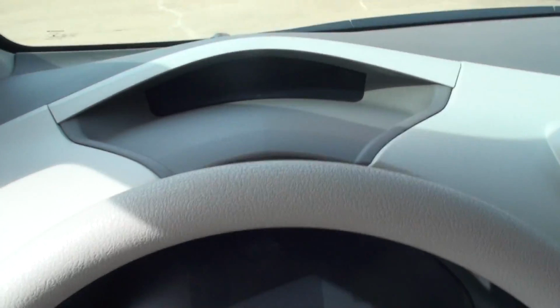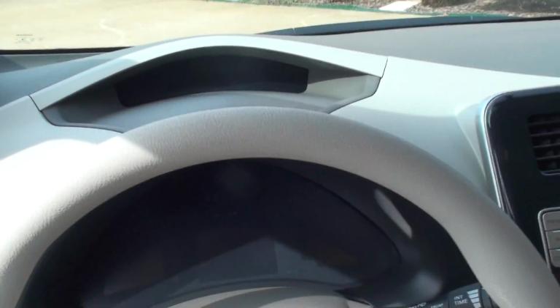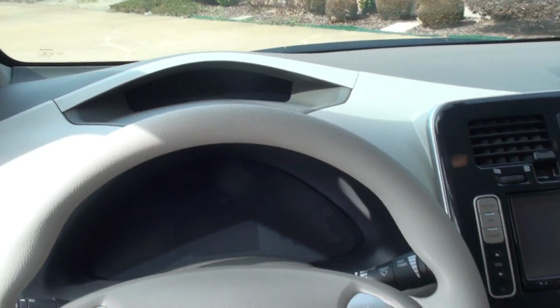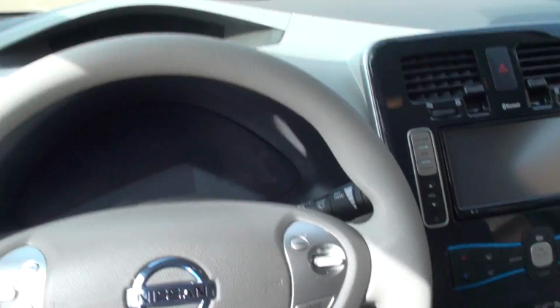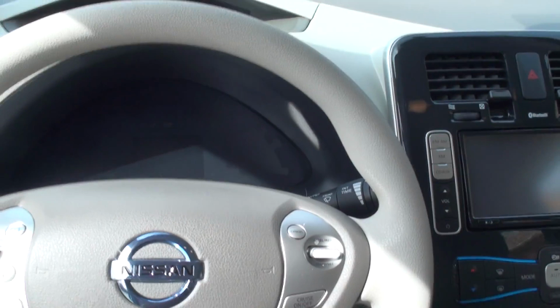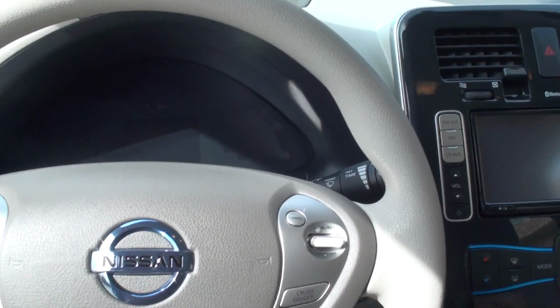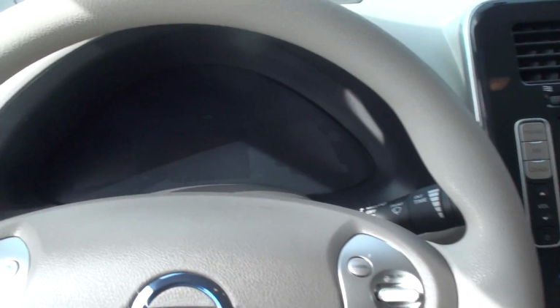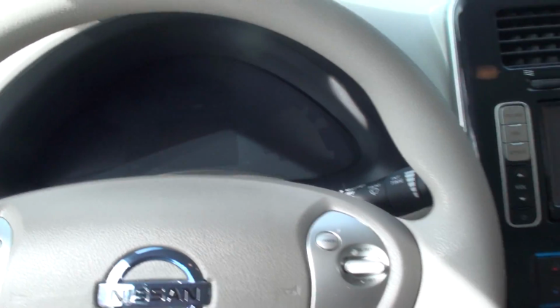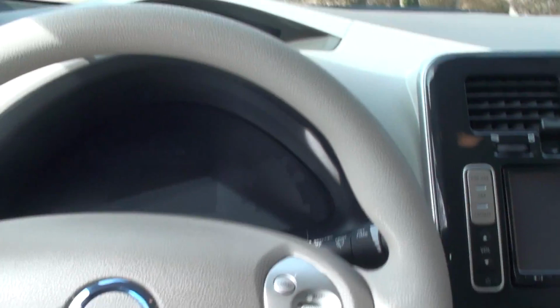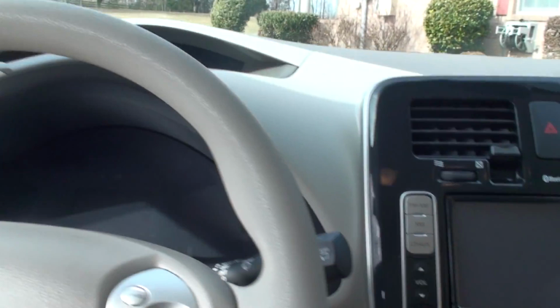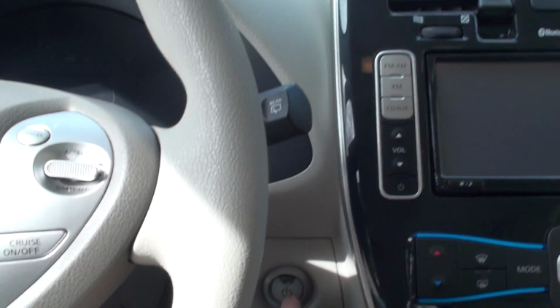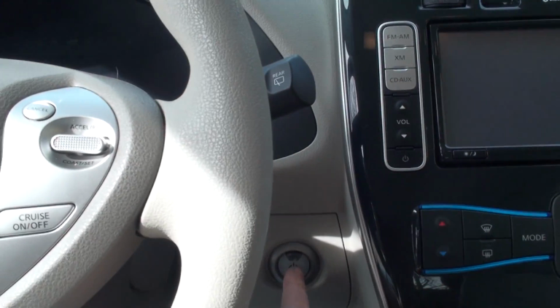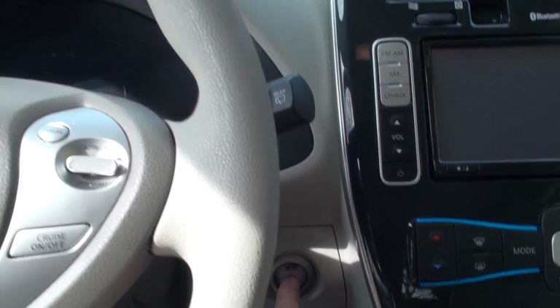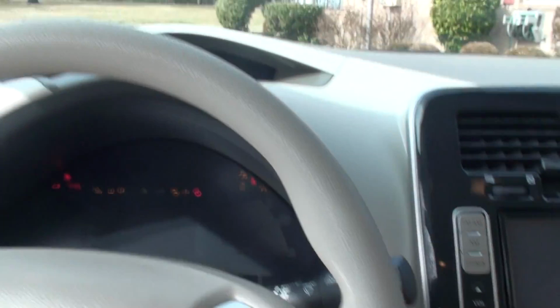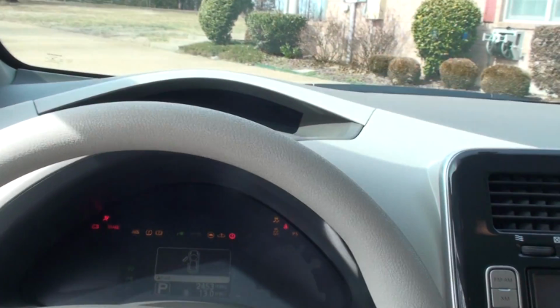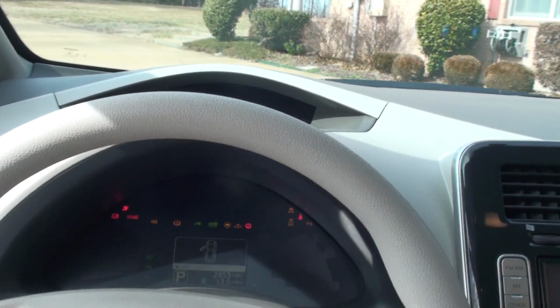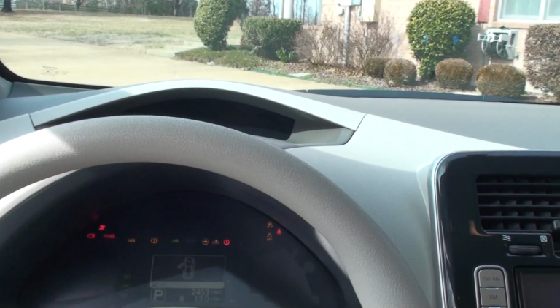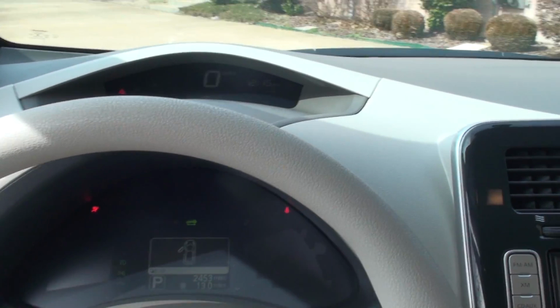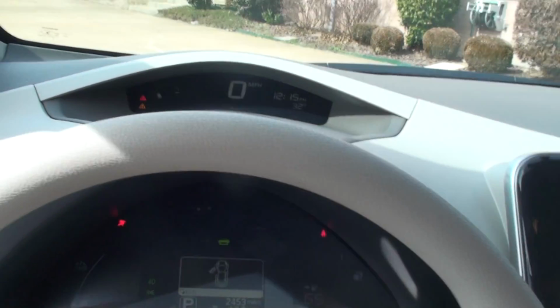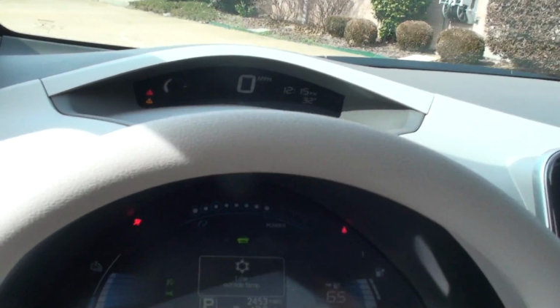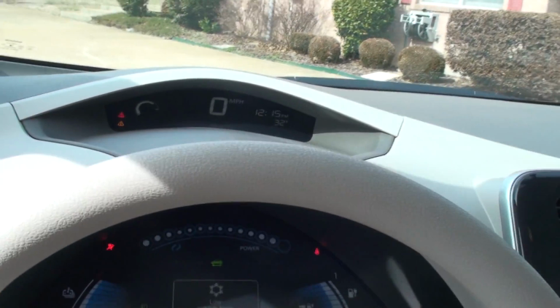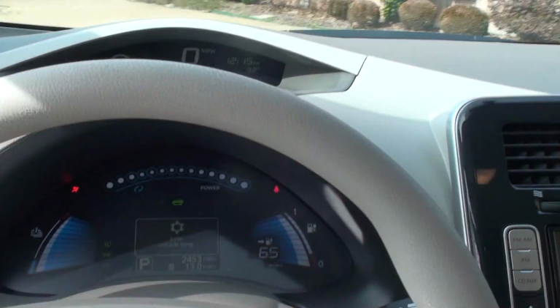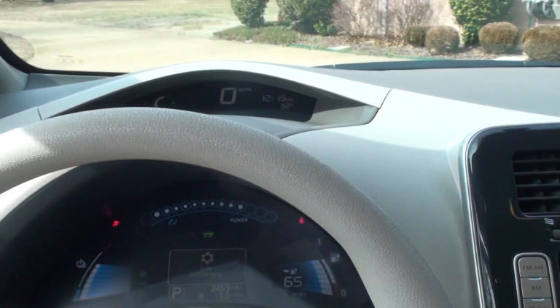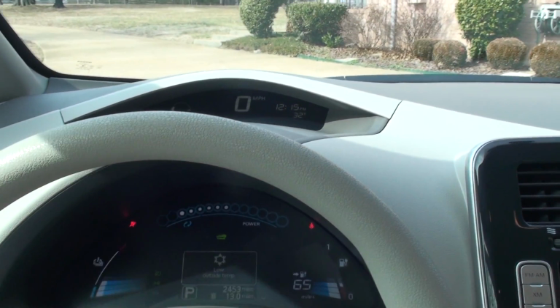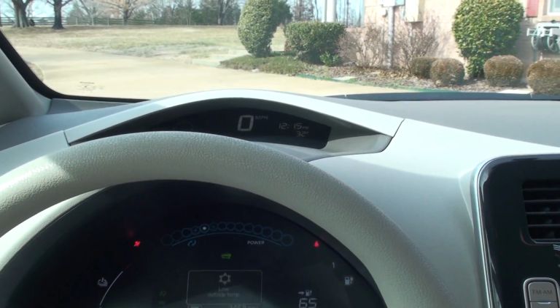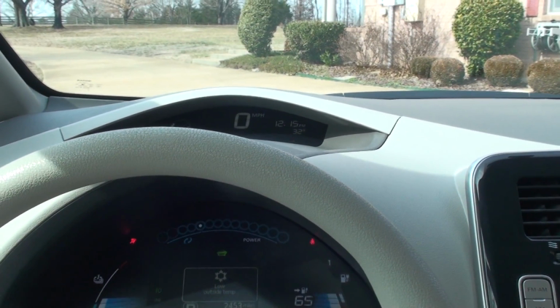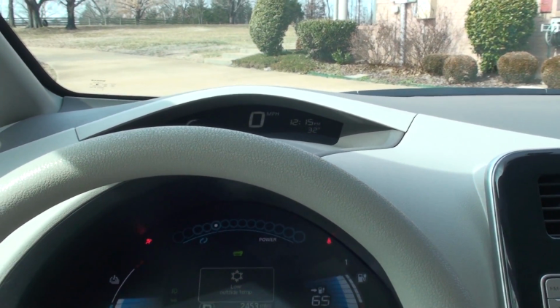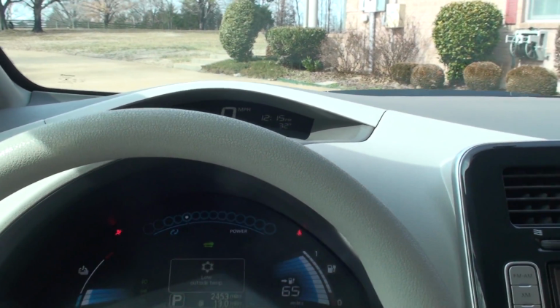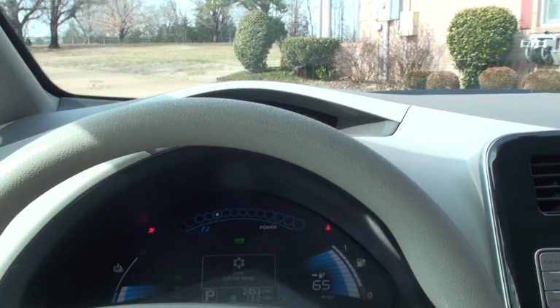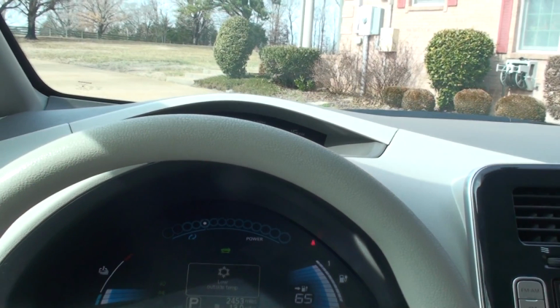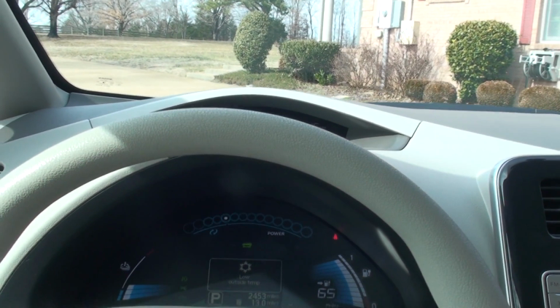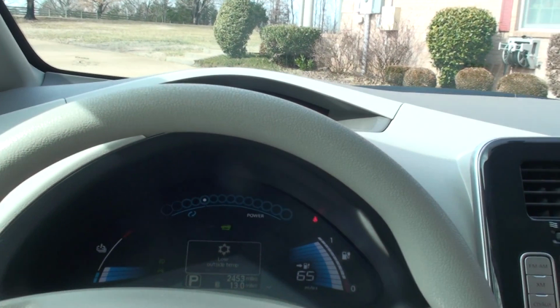This is basically like starting a computer. All you do is press the brake, push the start button, and it boots up. It's running.